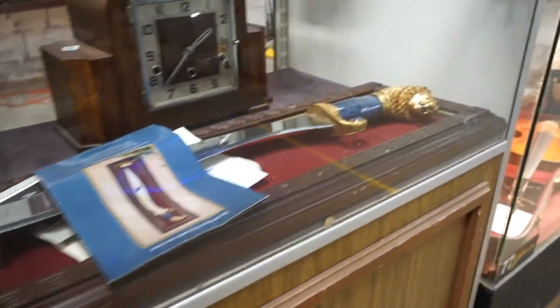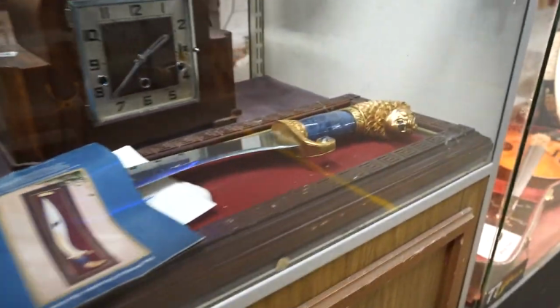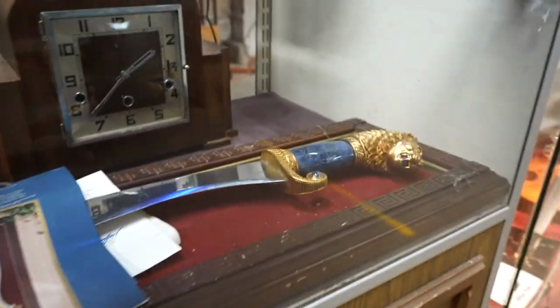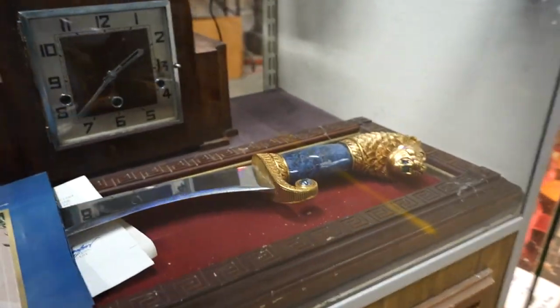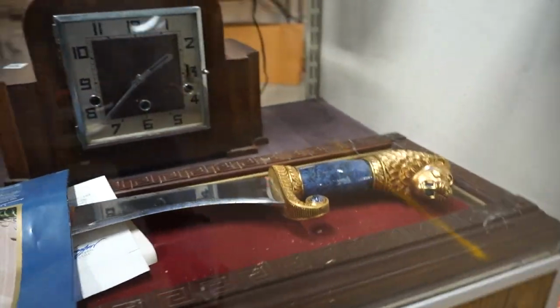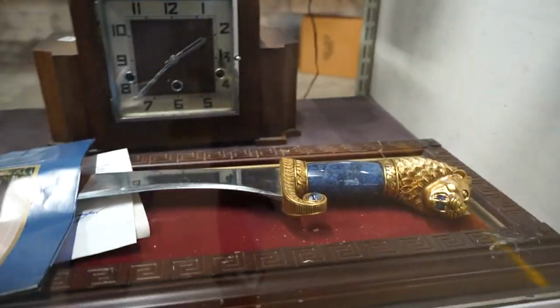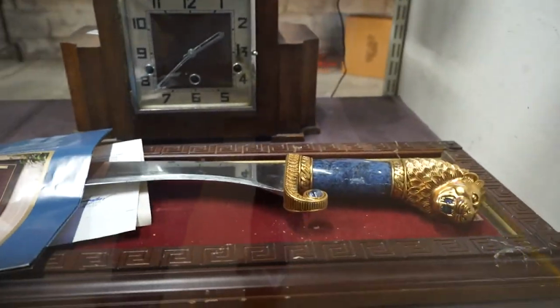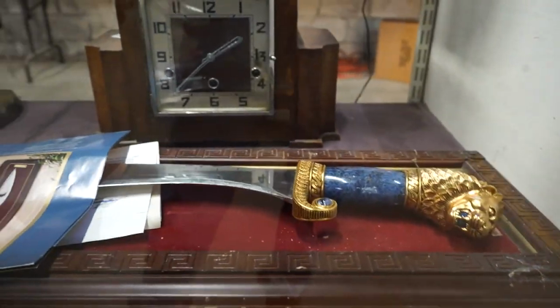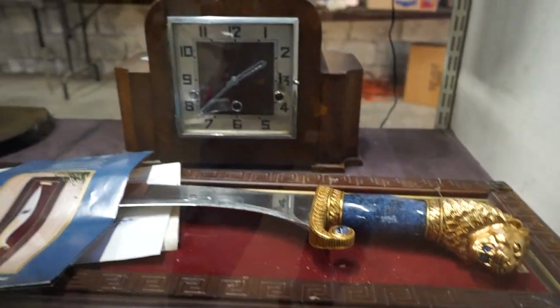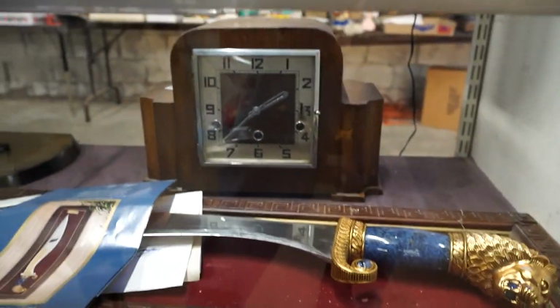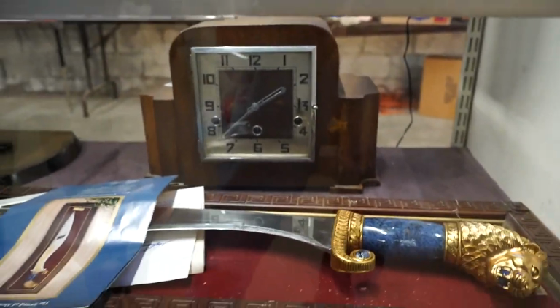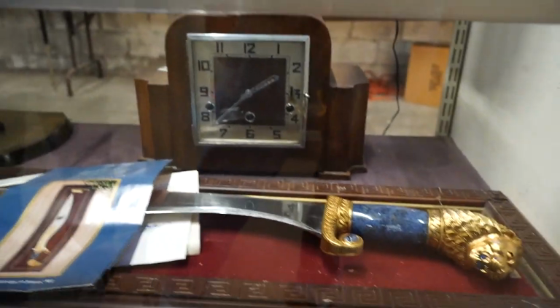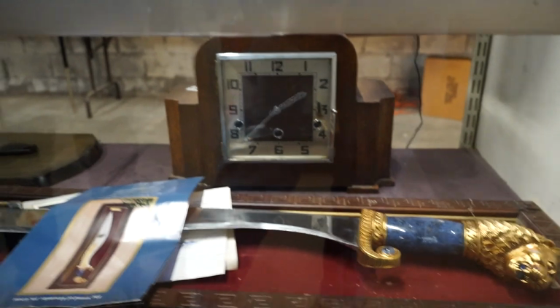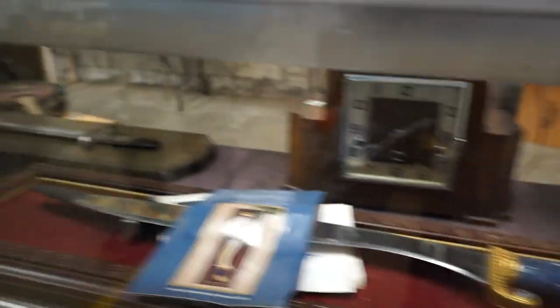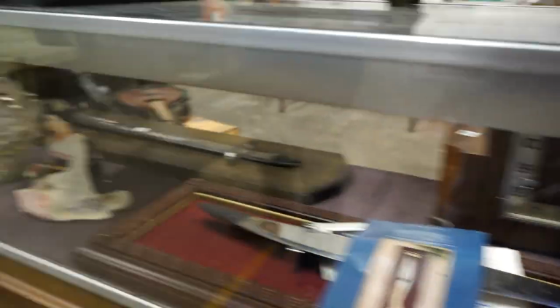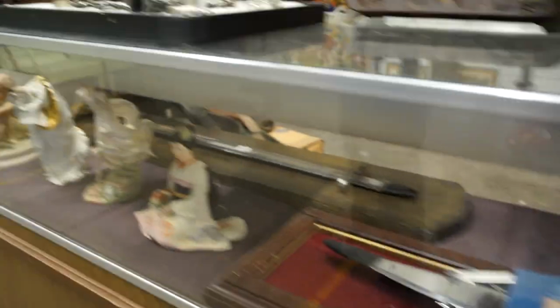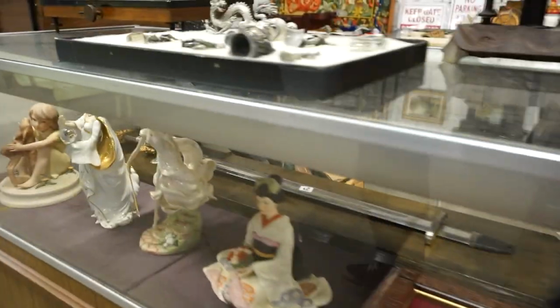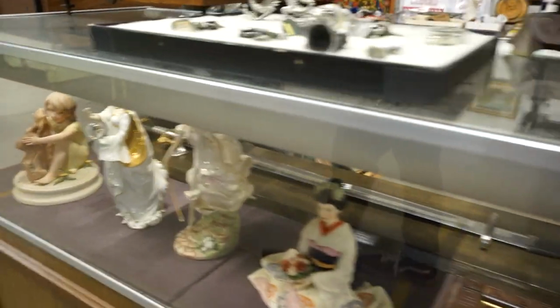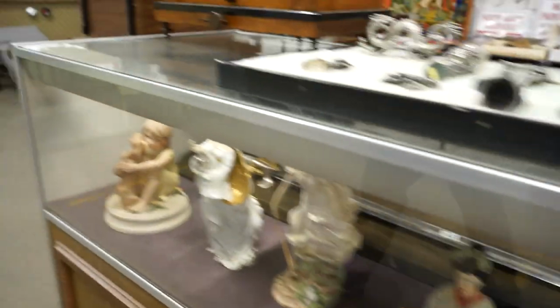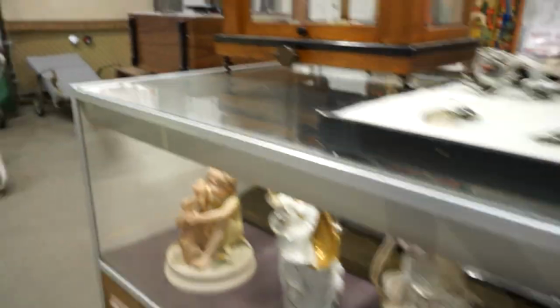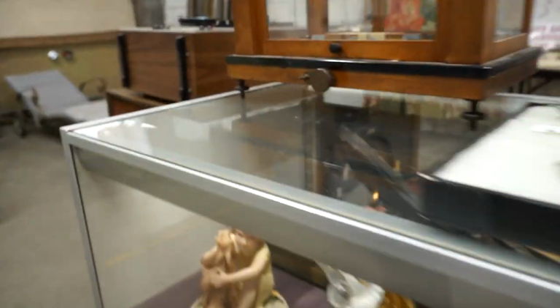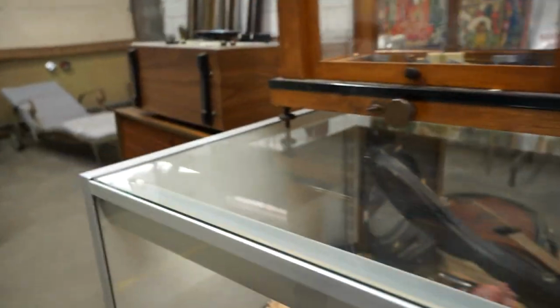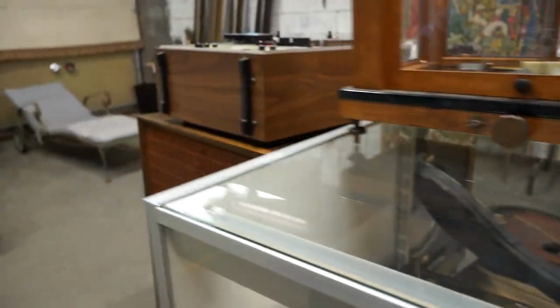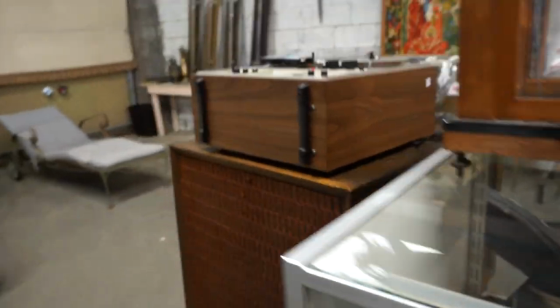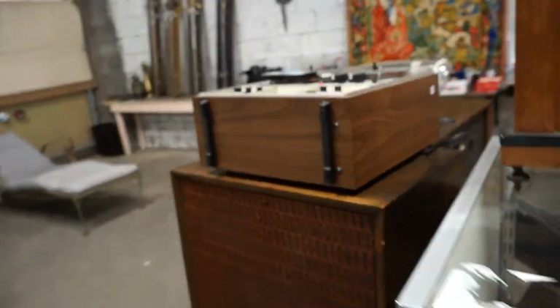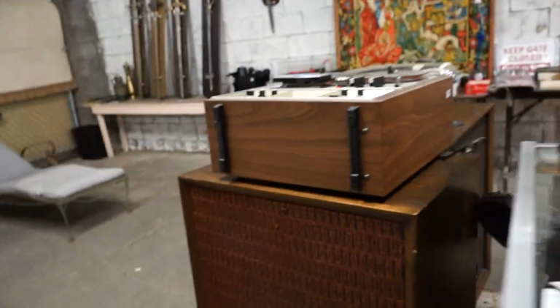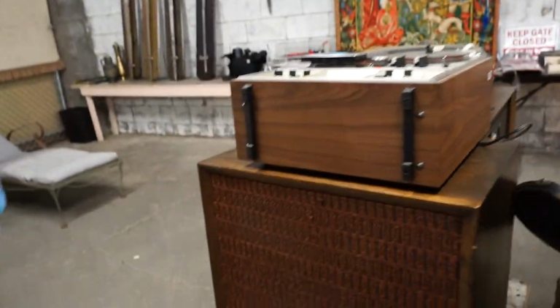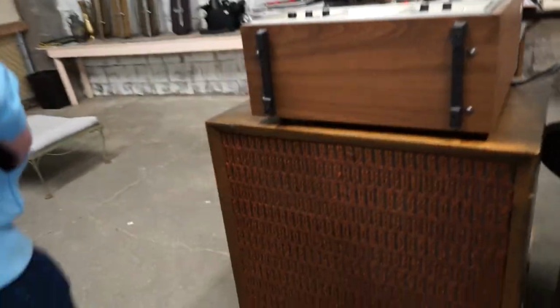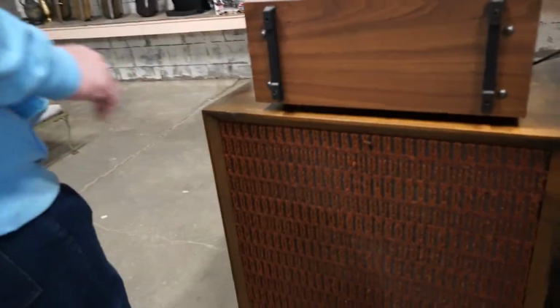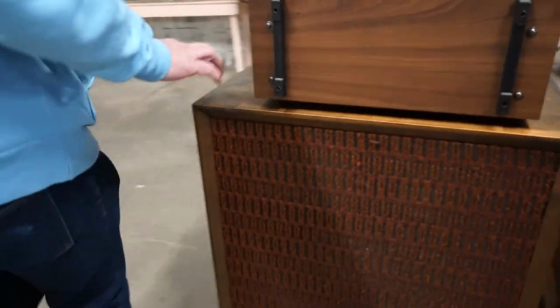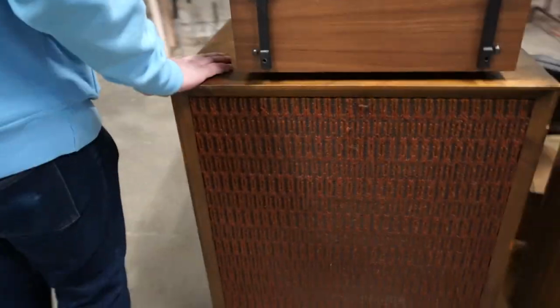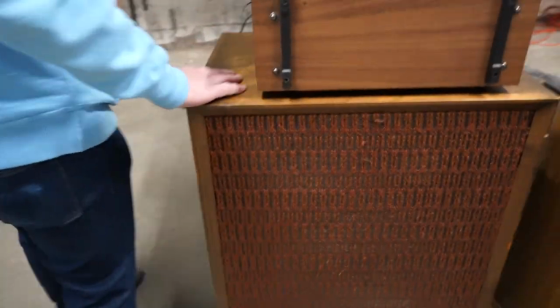Some swords. A neat deco clock. And this — I don't even know what's all going on with this.